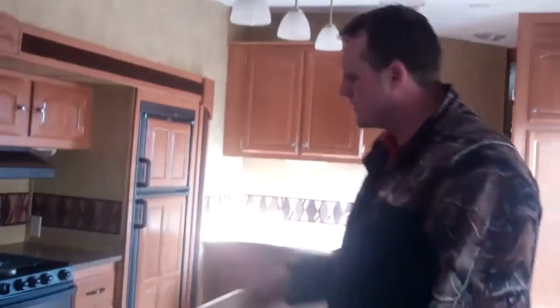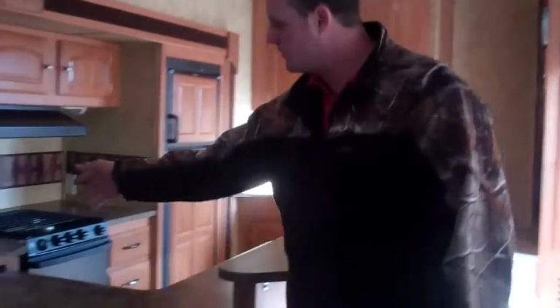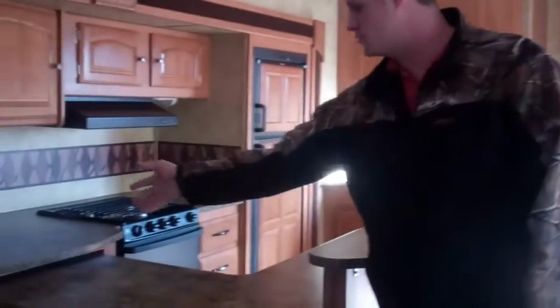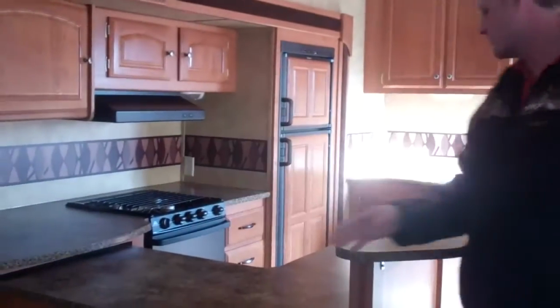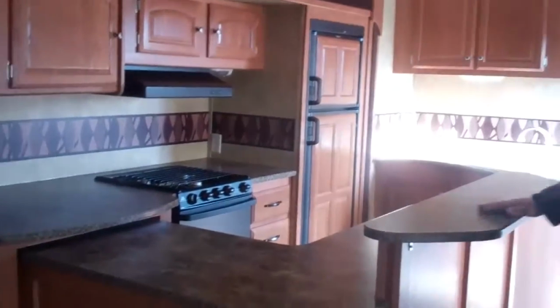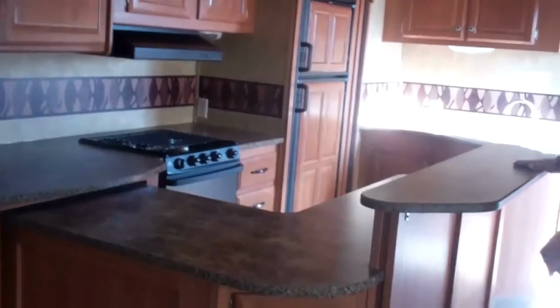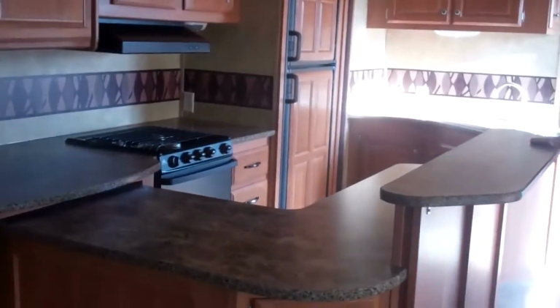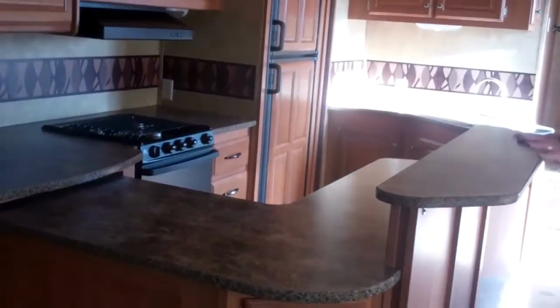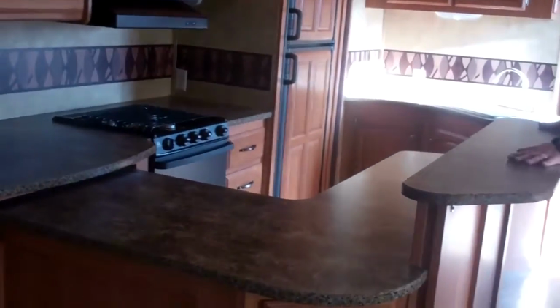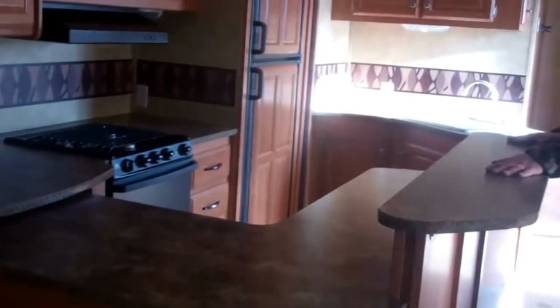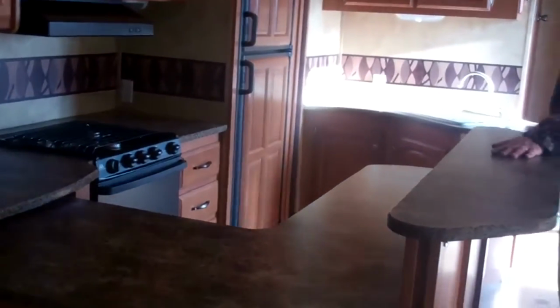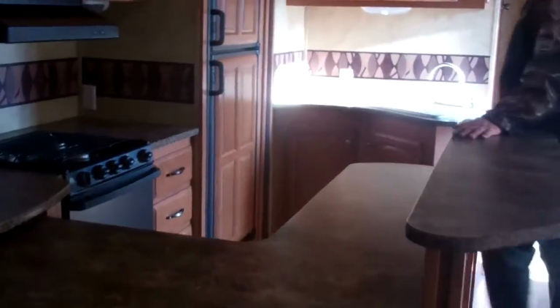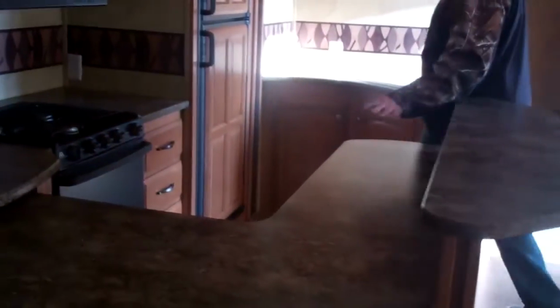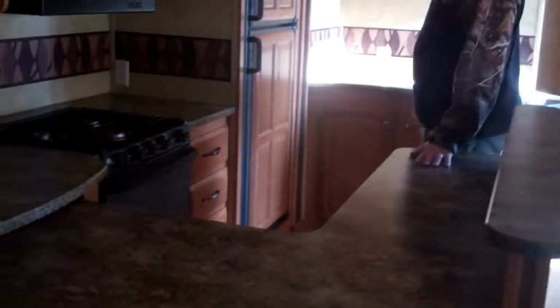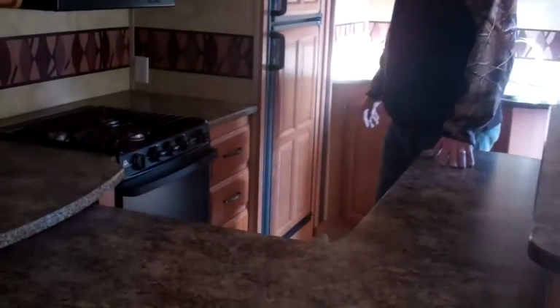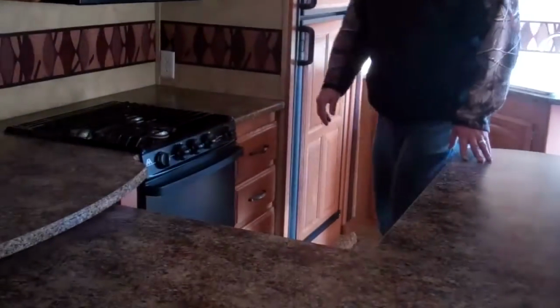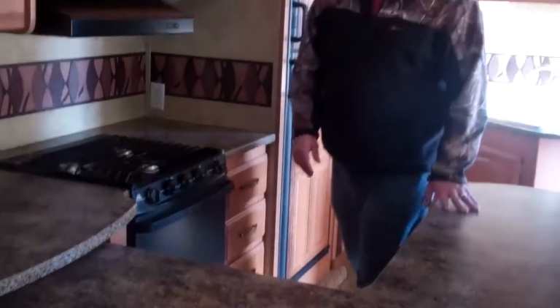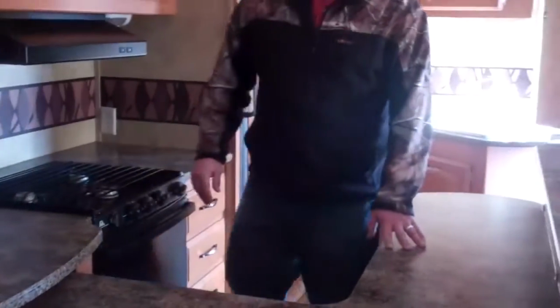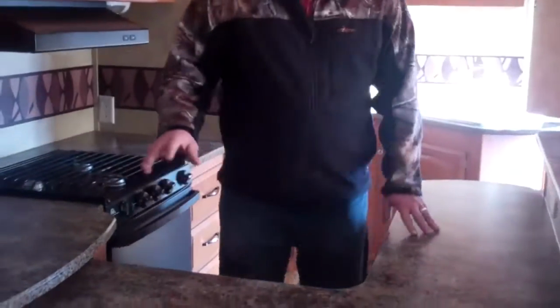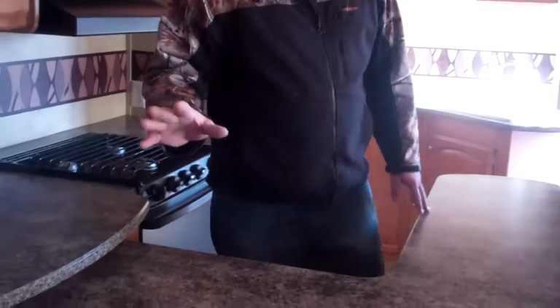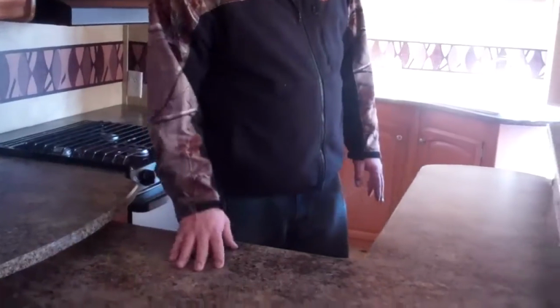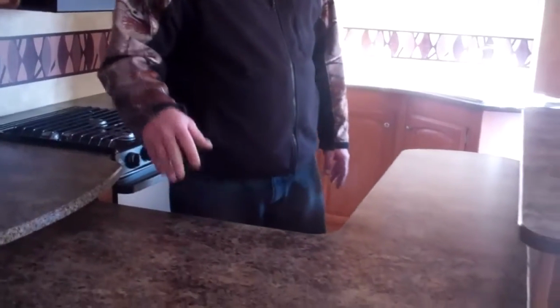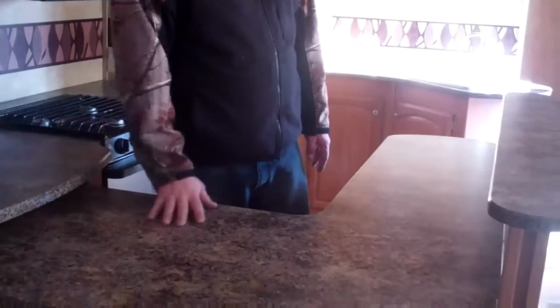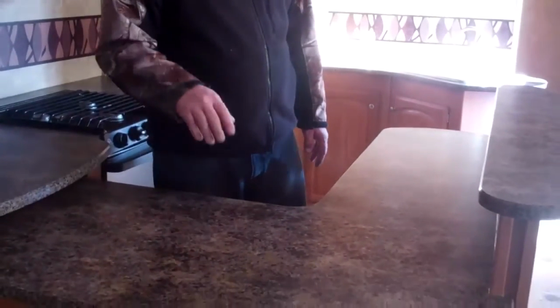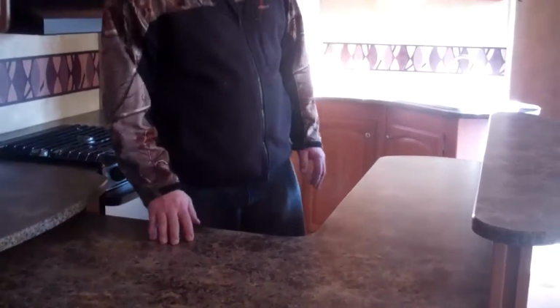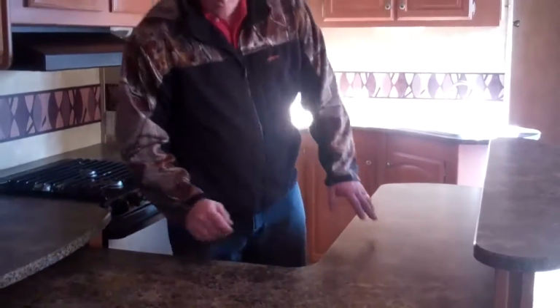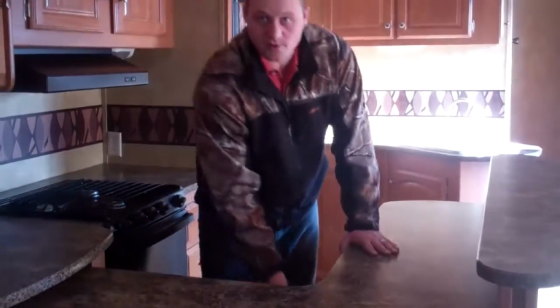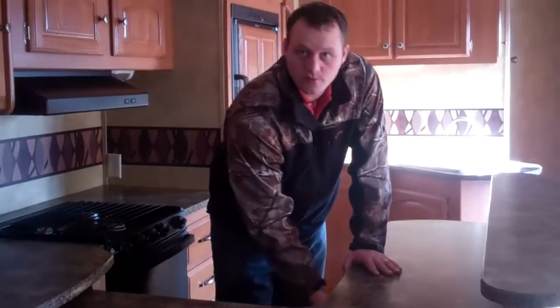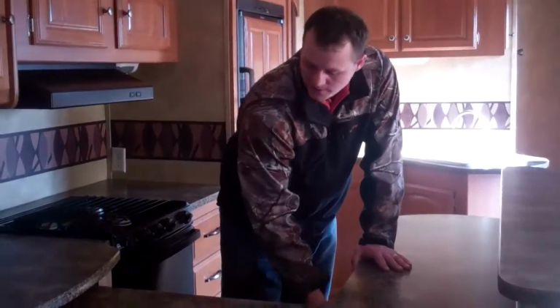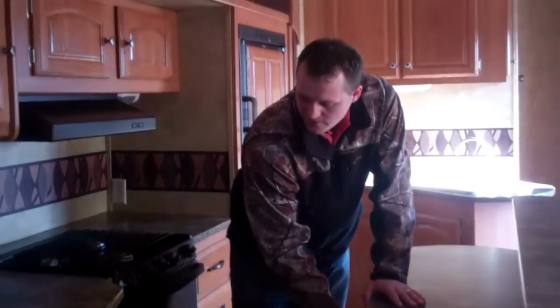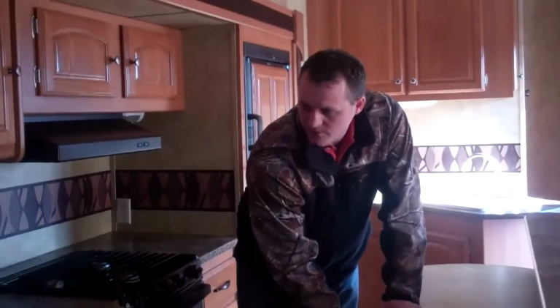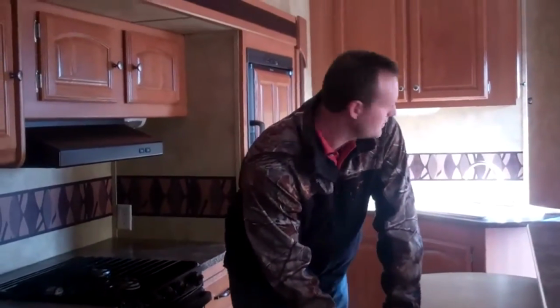It has a huge horseshoe countertop with a bar, so plenty of places for putting all your food and buffet, and plenty of storage for pots, pans, and all your goods.